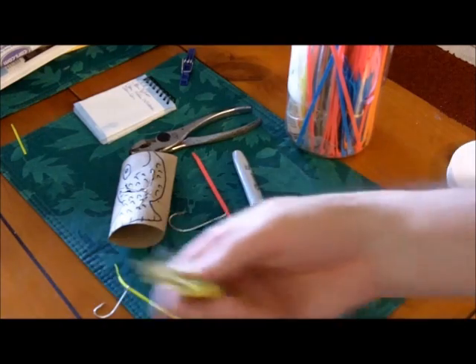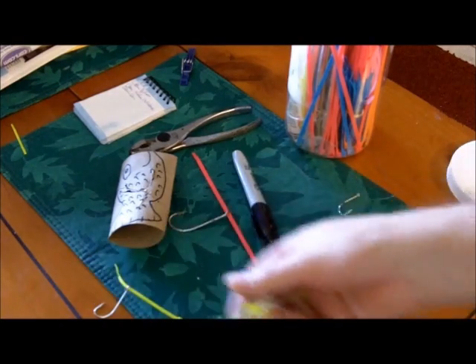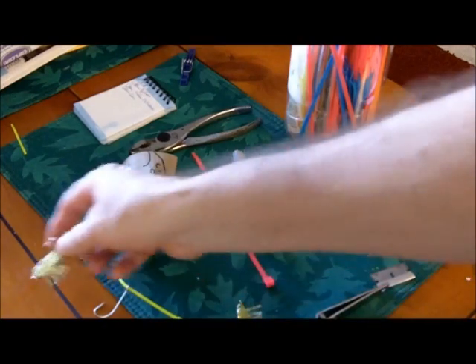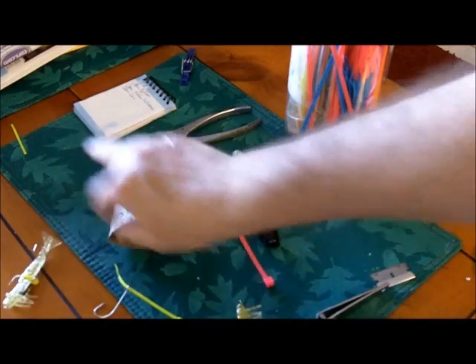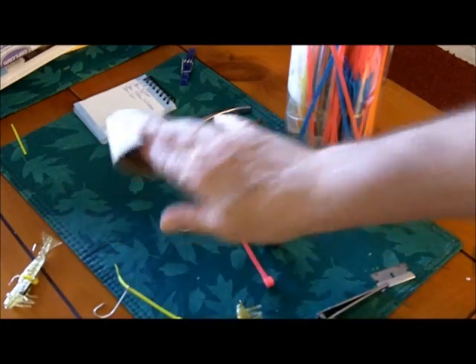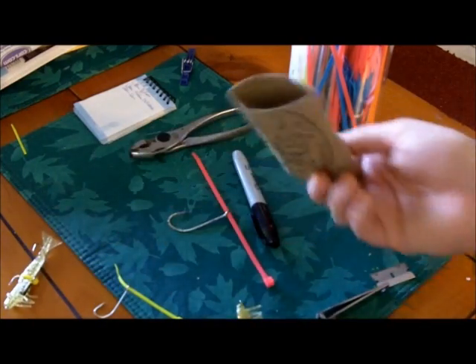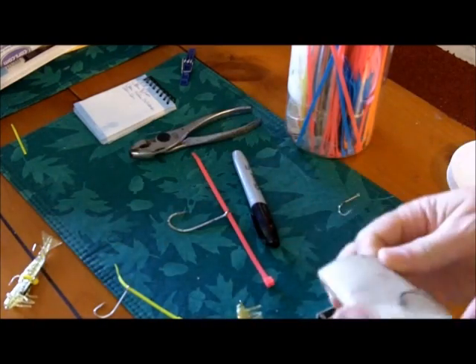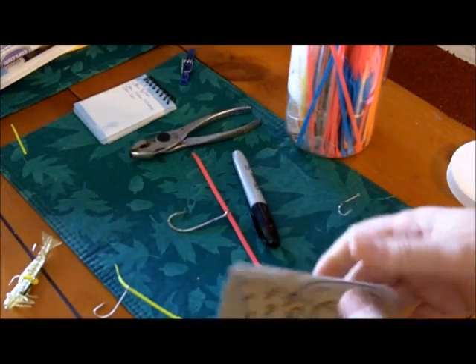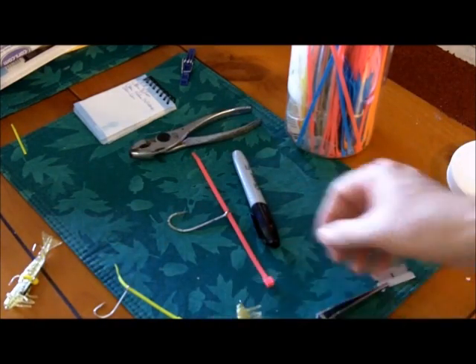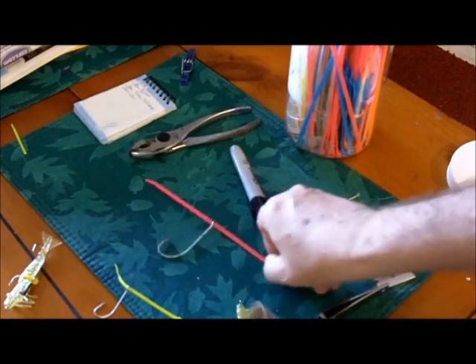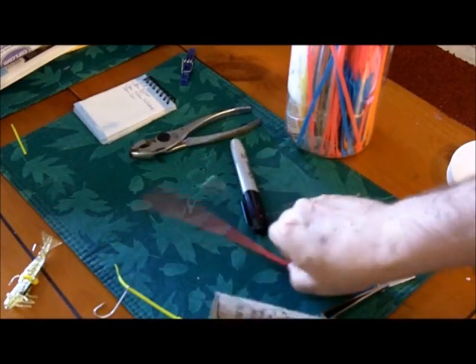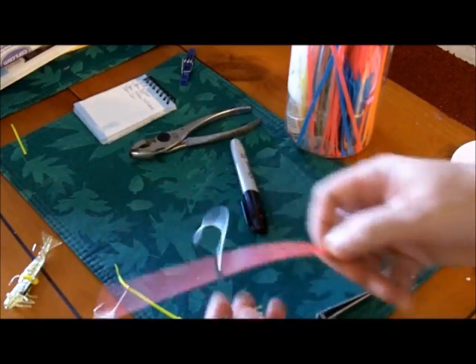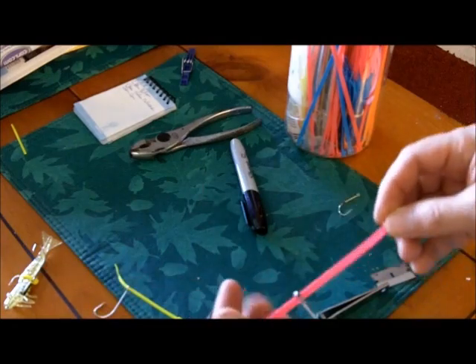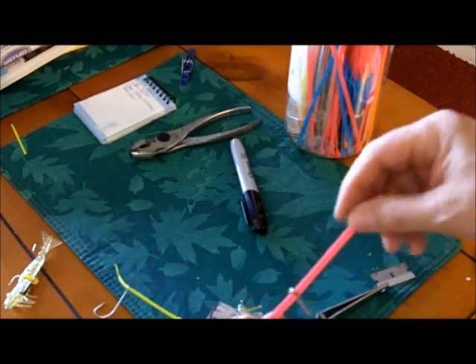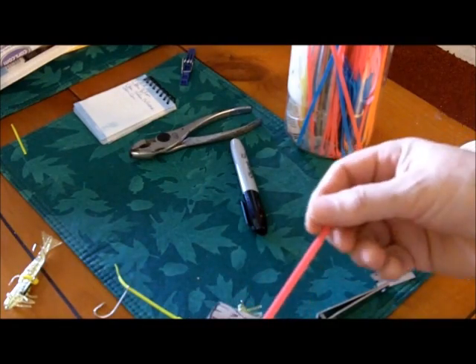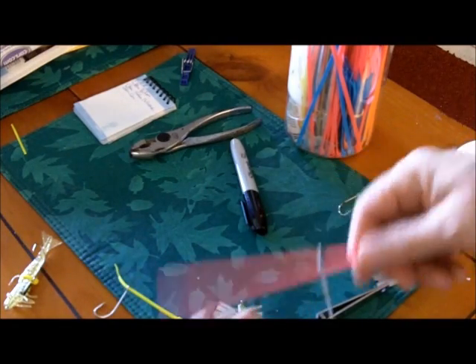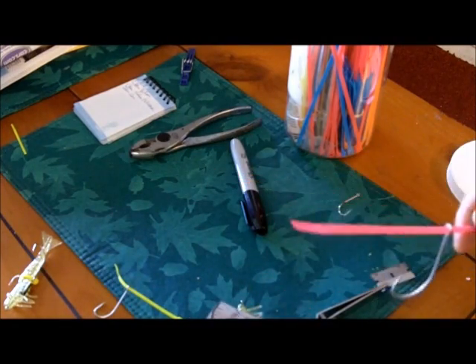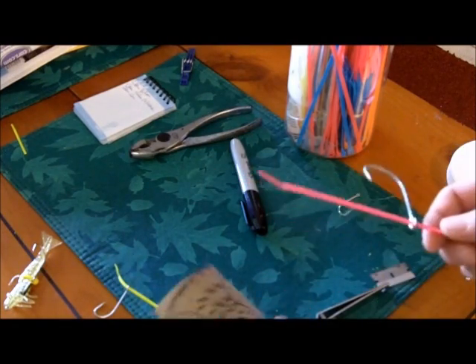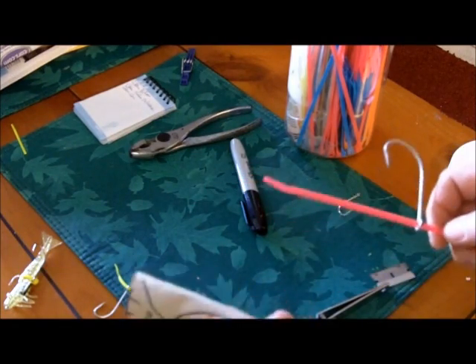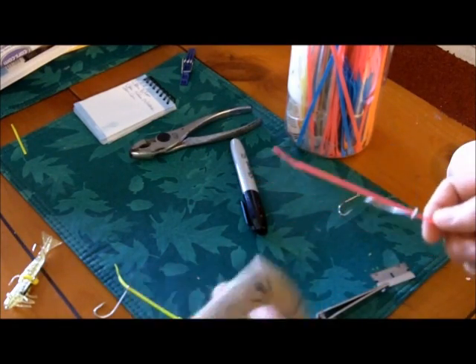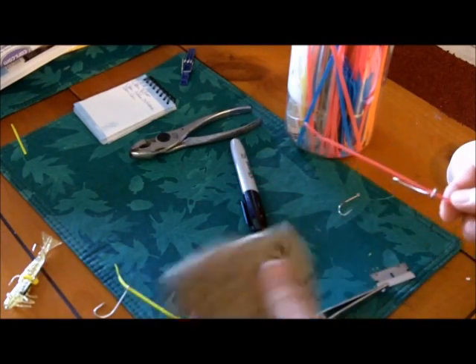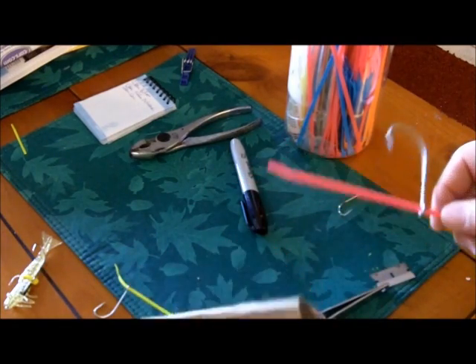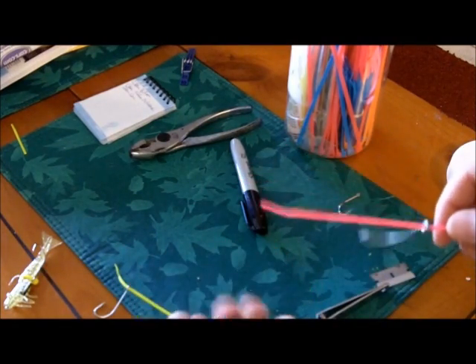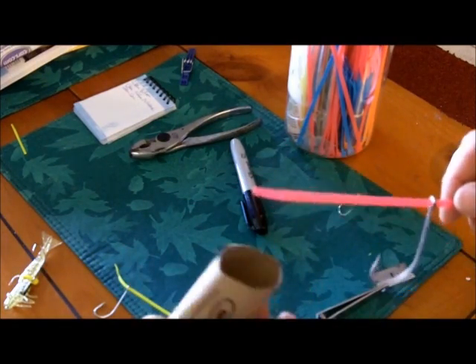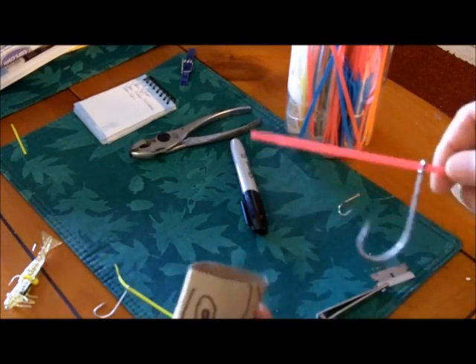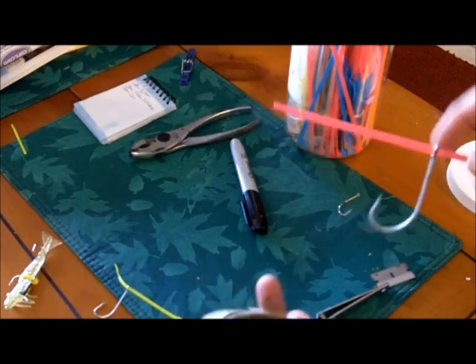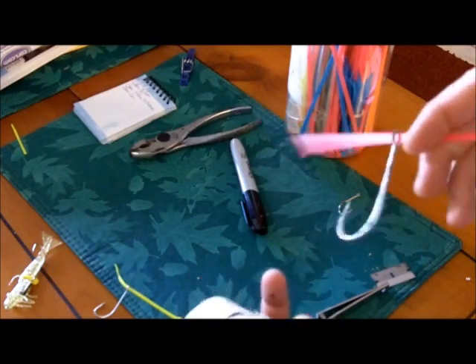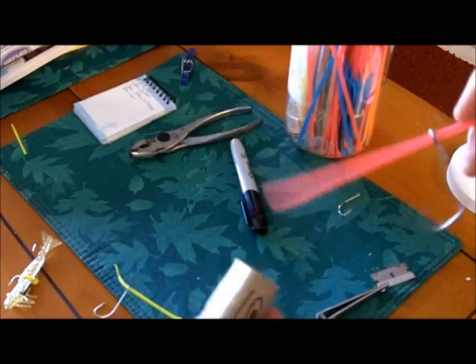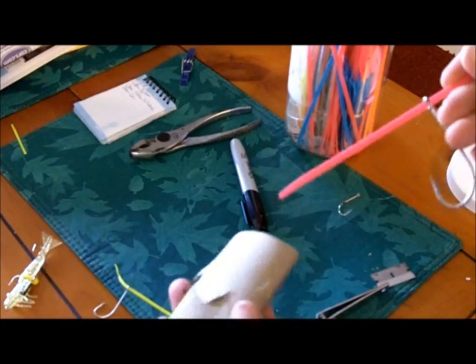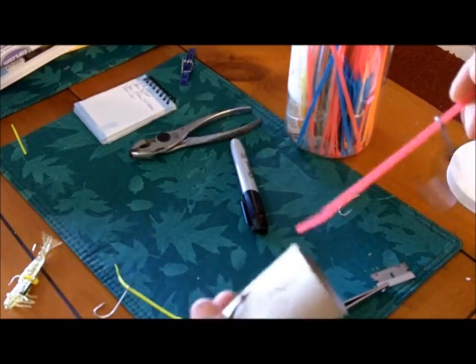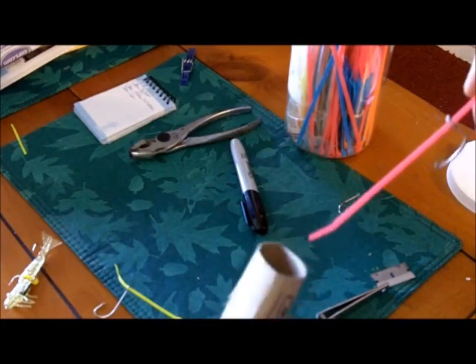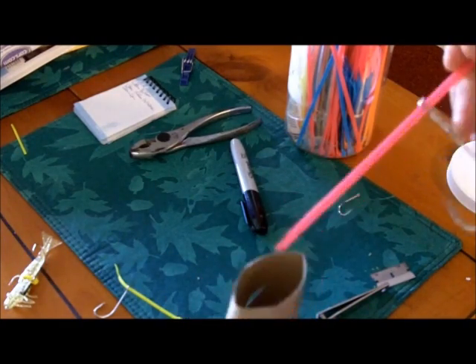Now, what about a large bait fish? You can do the same thing. Take your hook — larger hook — put it on a larger cable tie. And this is just a paper roll, just to make a reasonable facsimile of a fish here.